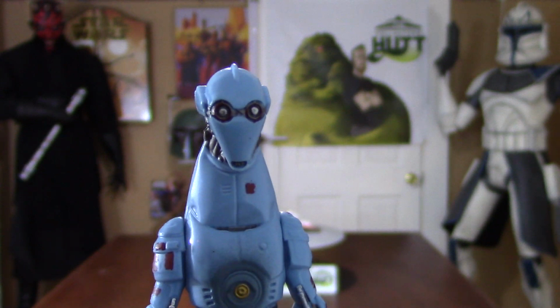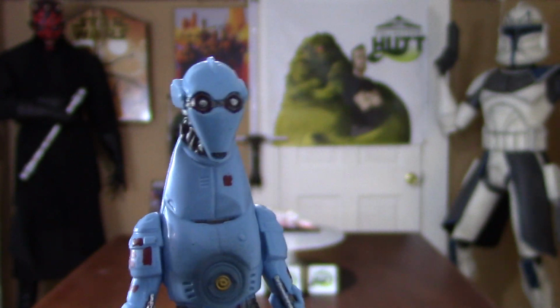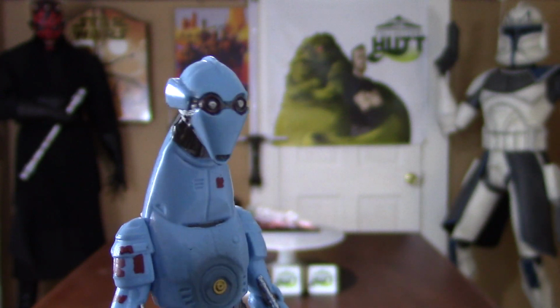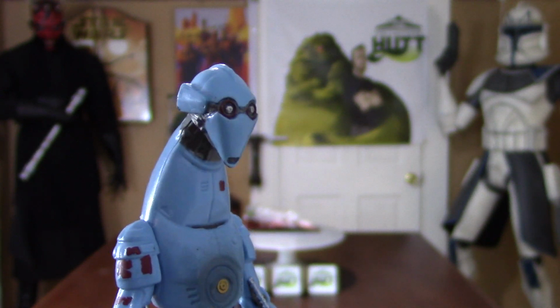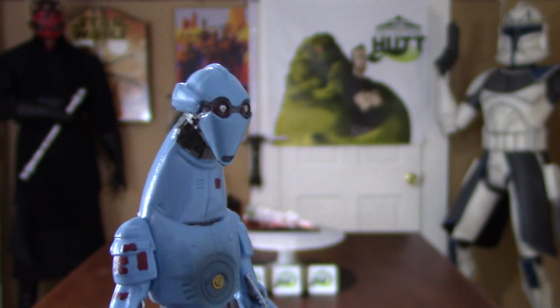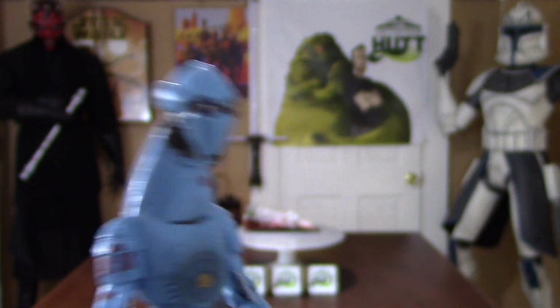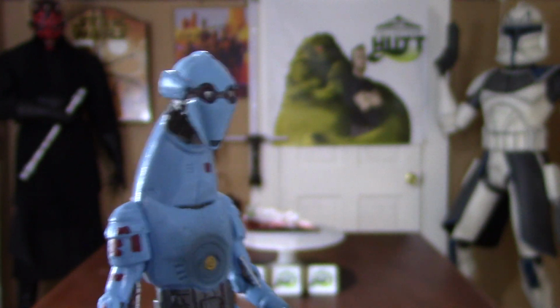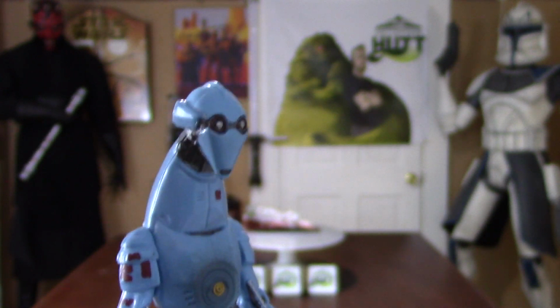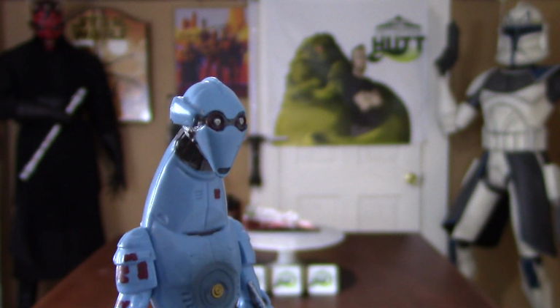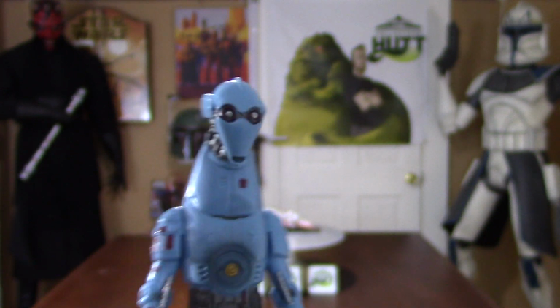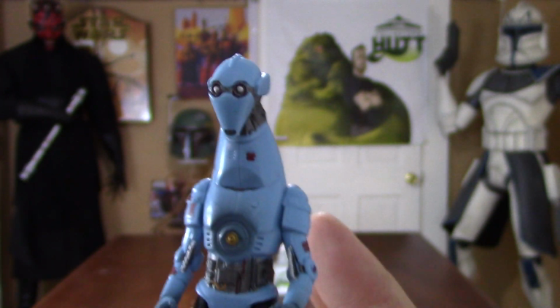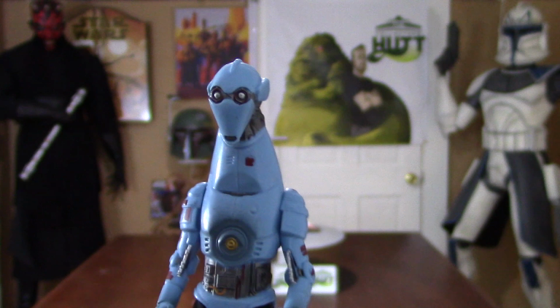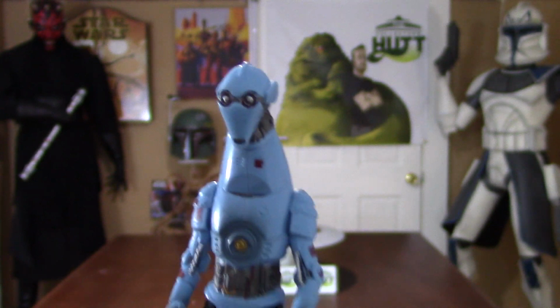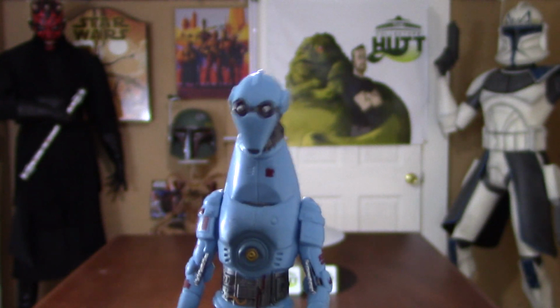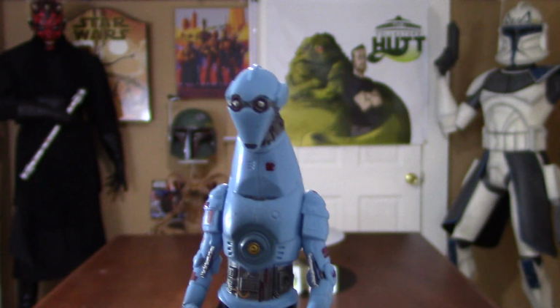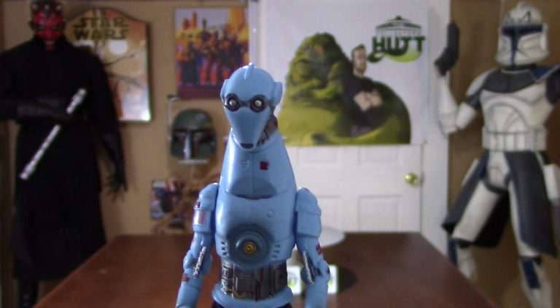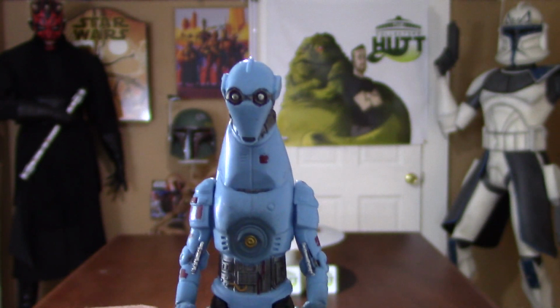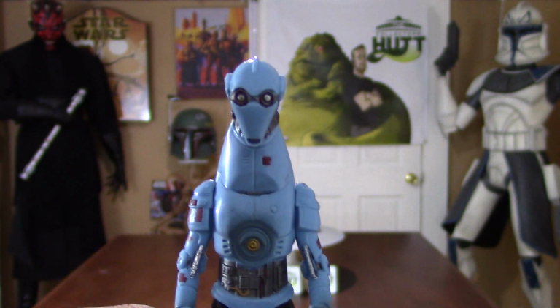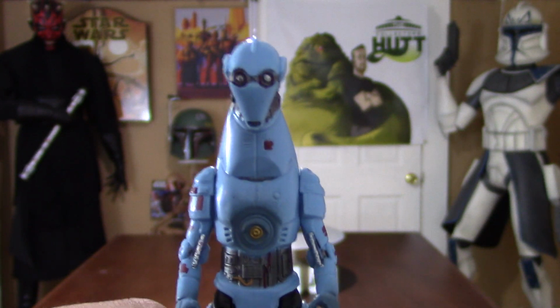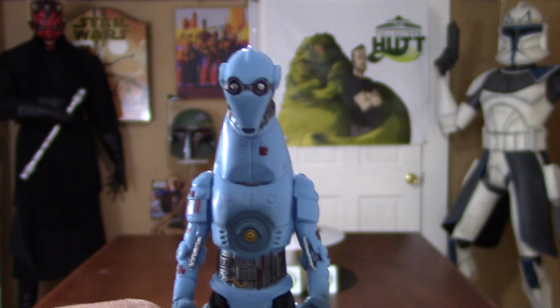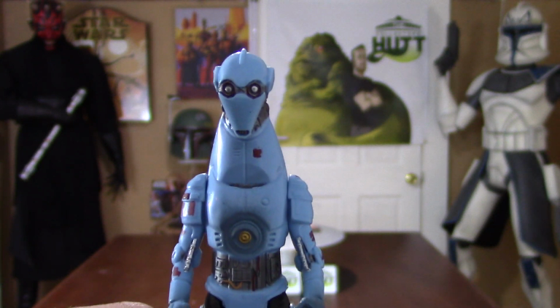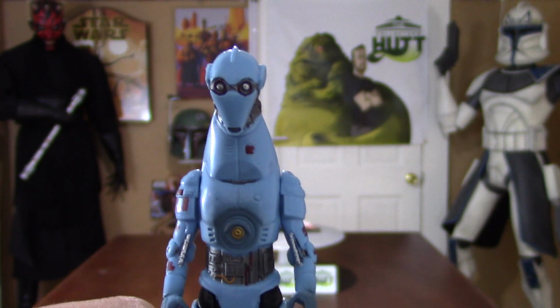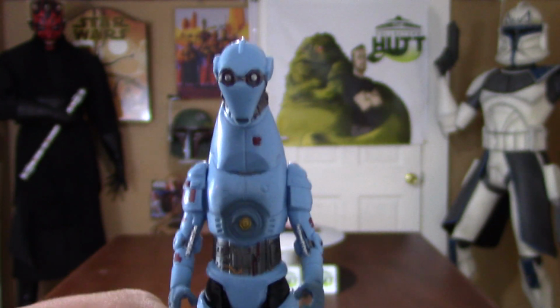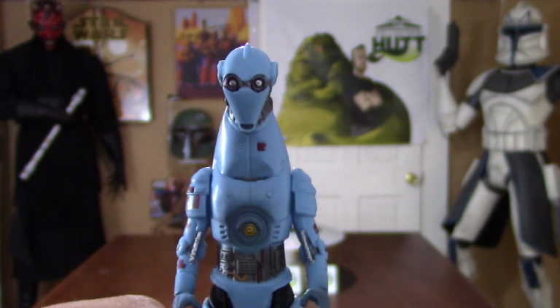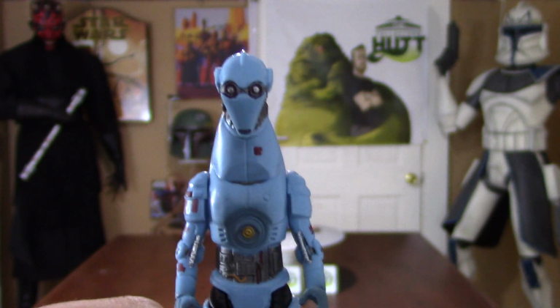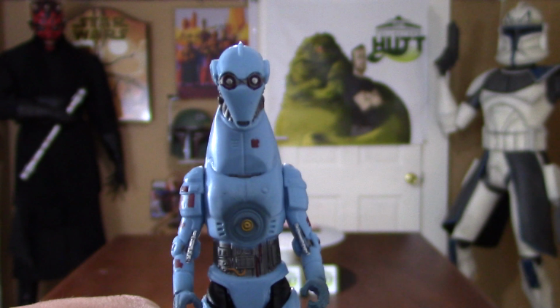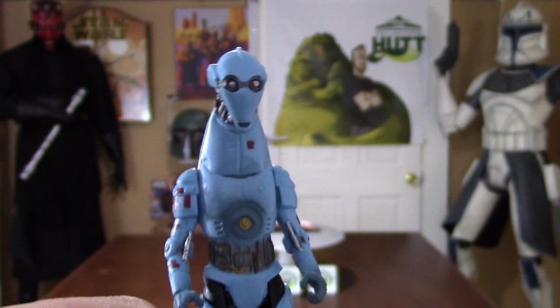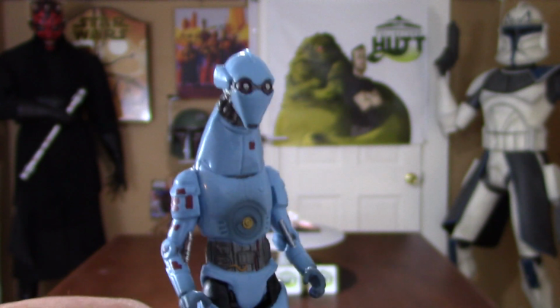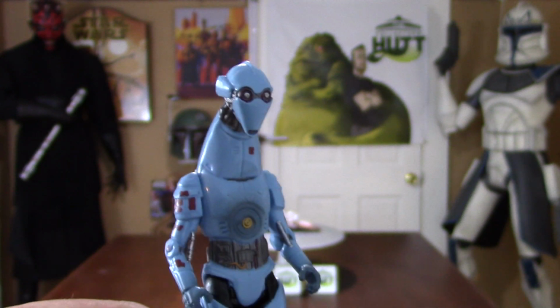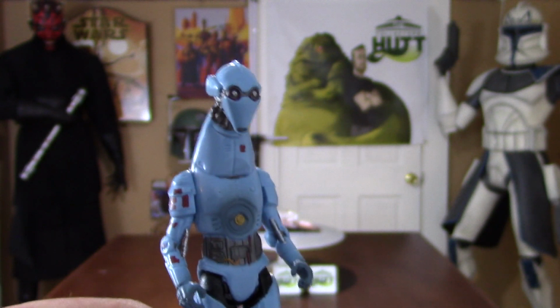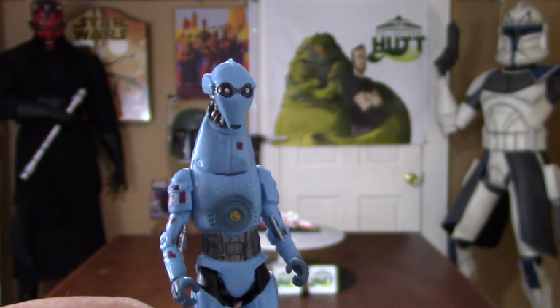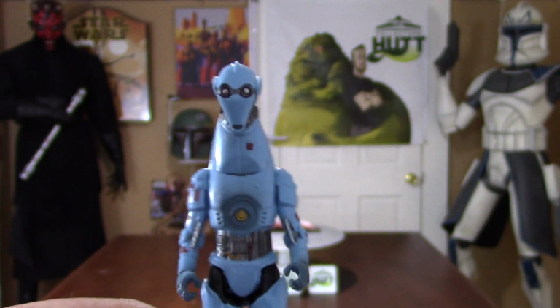It'd be so cool if his eyes glowed, just like in that picture — like if there was a button you could press and his eyes could light up. That would be sick. That totally would have been the cherry on top.